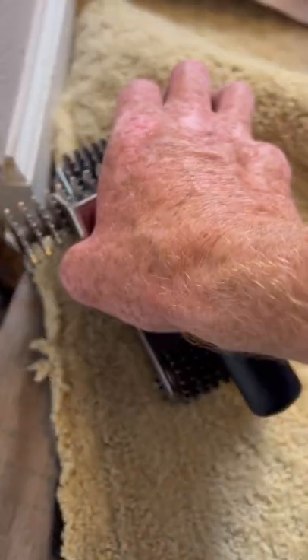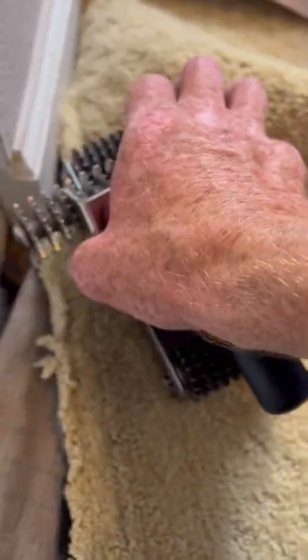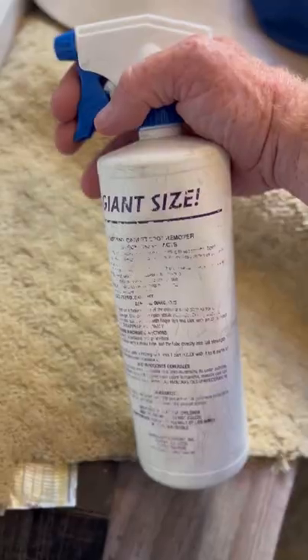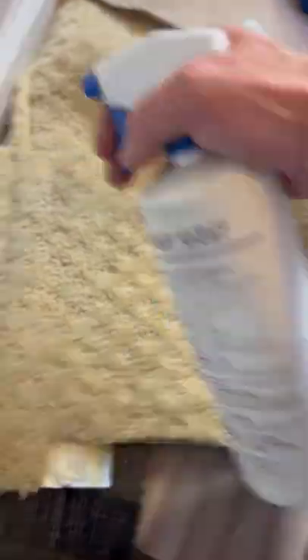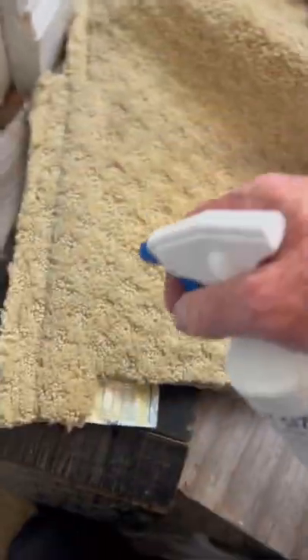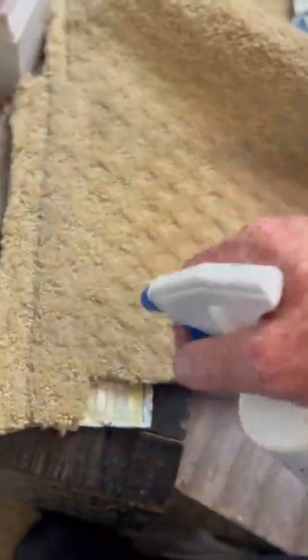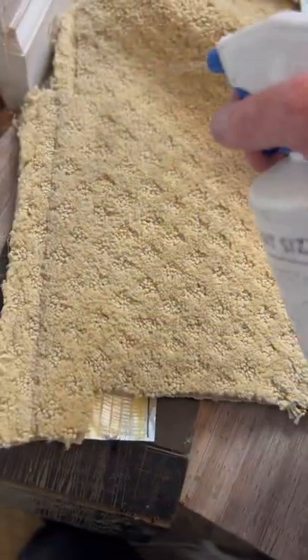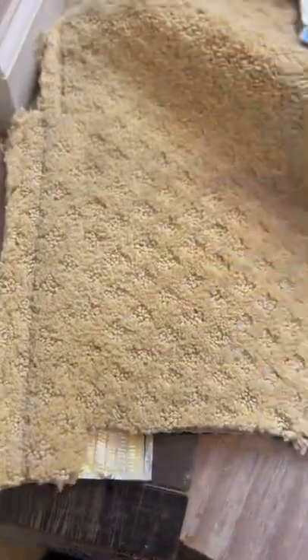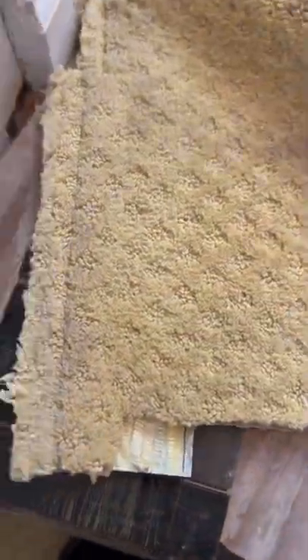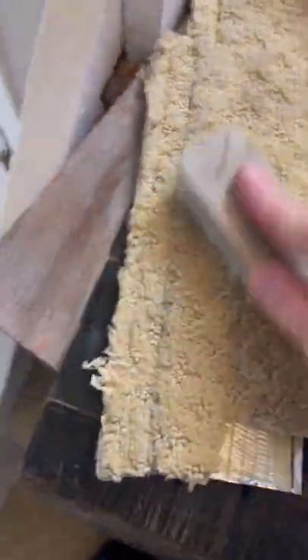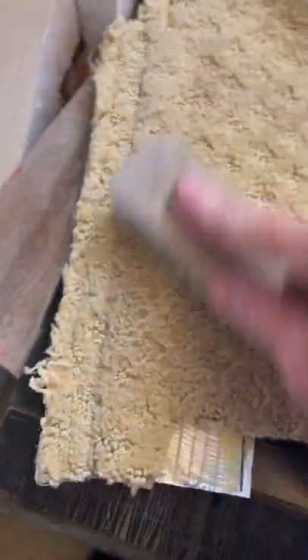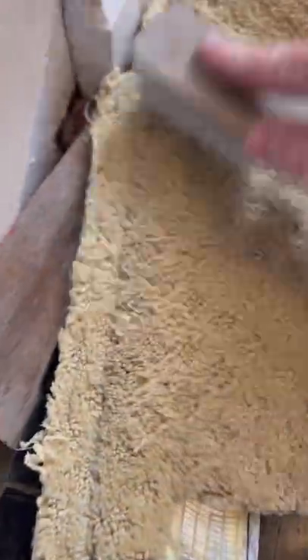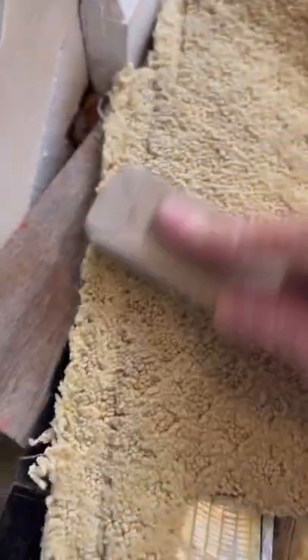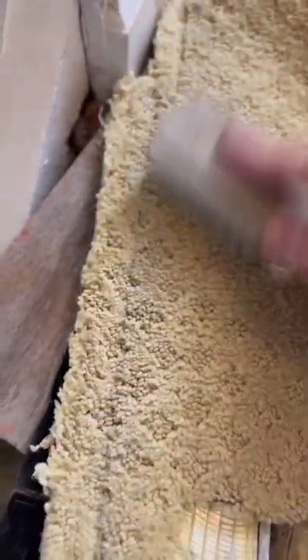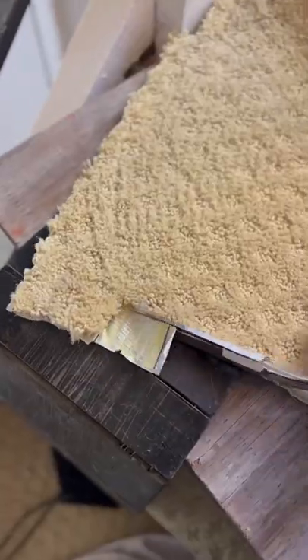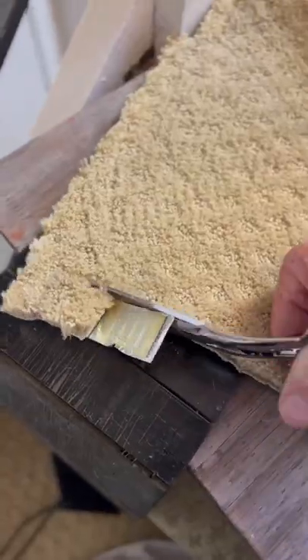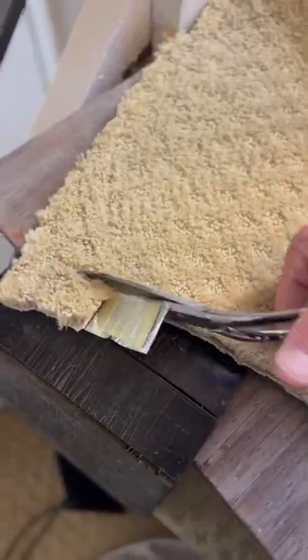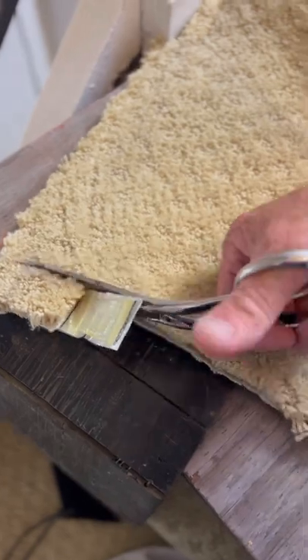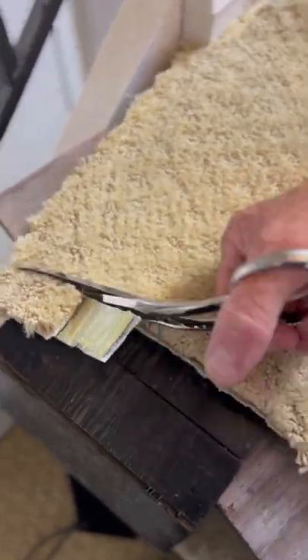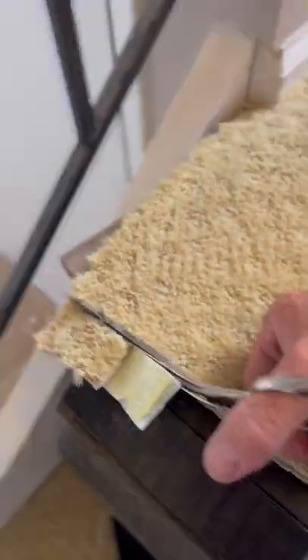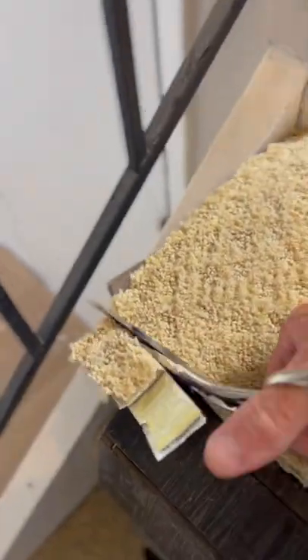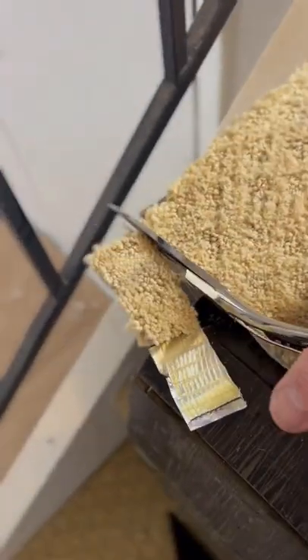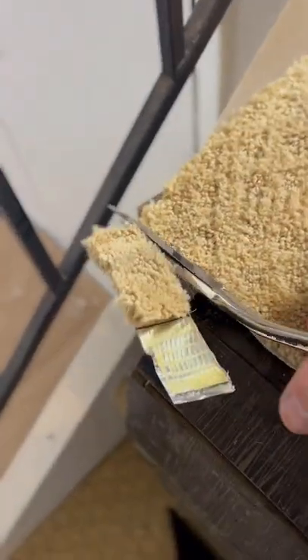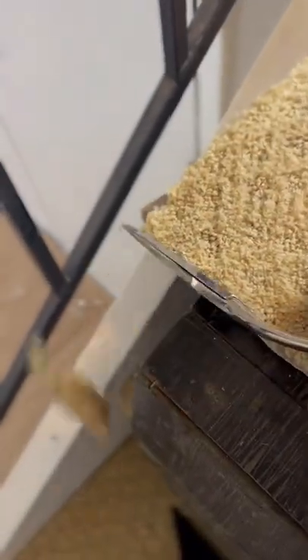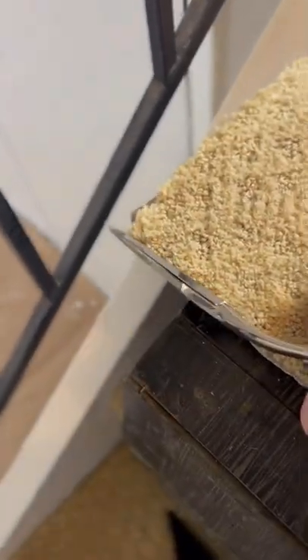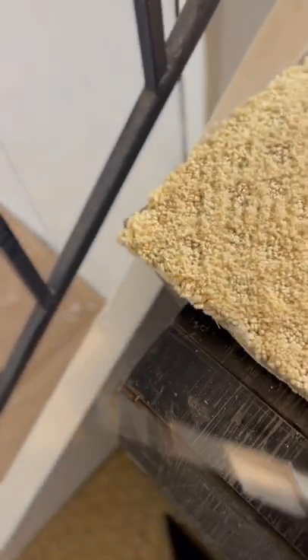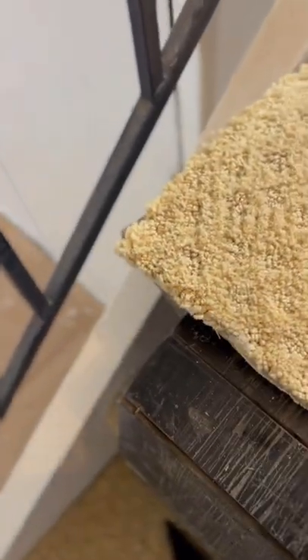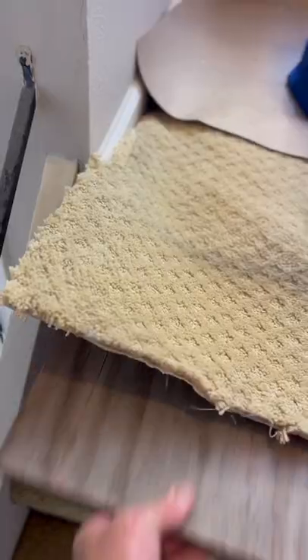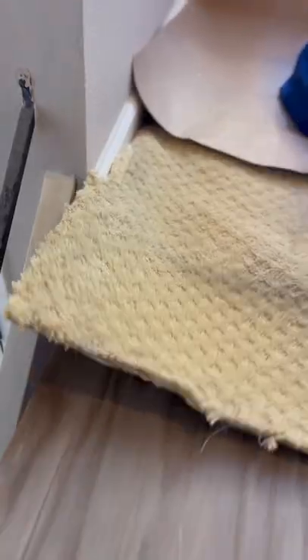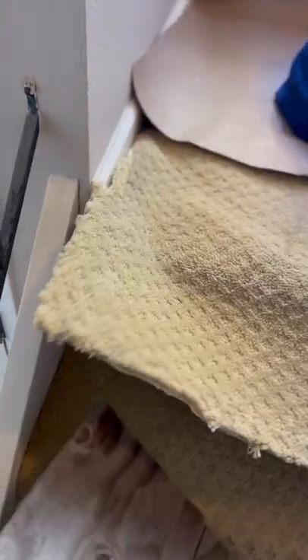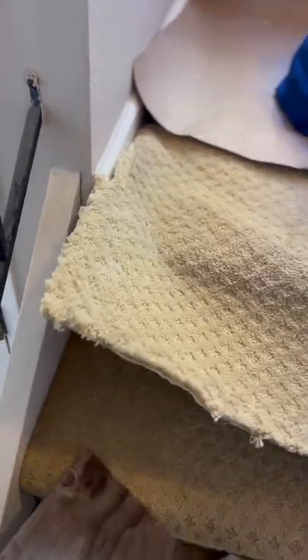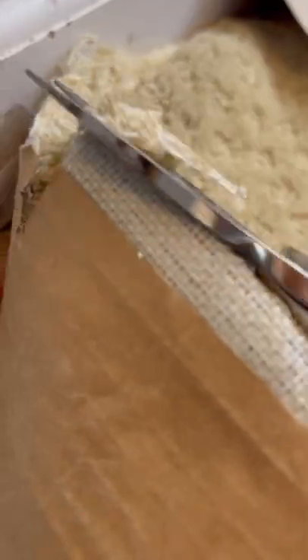I use the board to extend a level surface on which to bond the carpet. Once finished, discarded. Kinda like some of the hate I've received through the years.